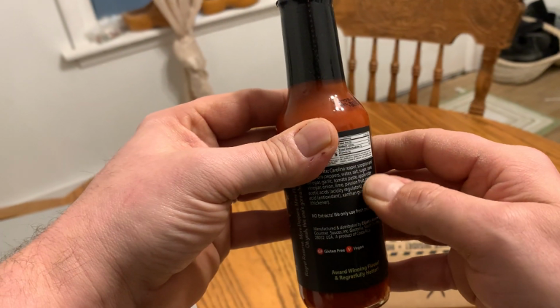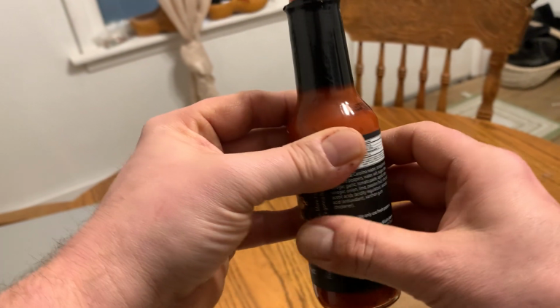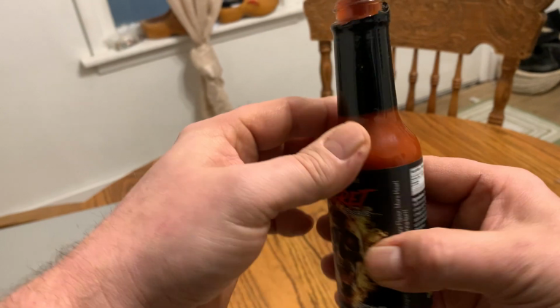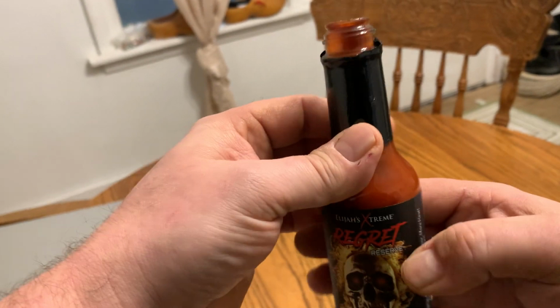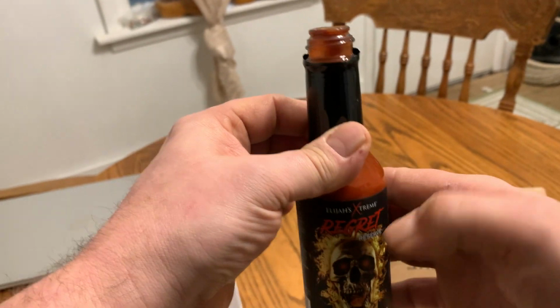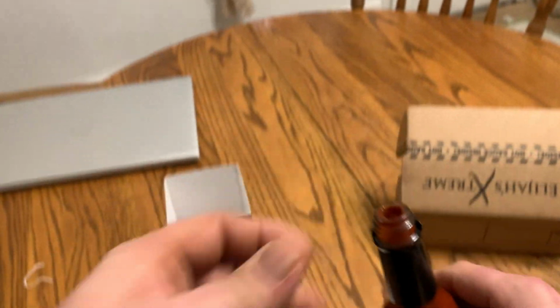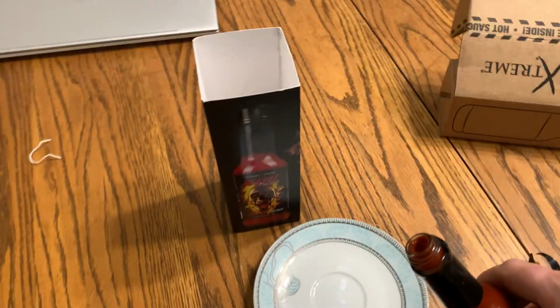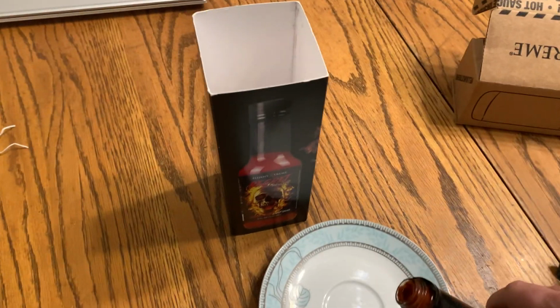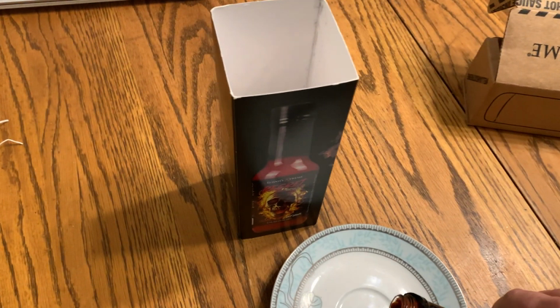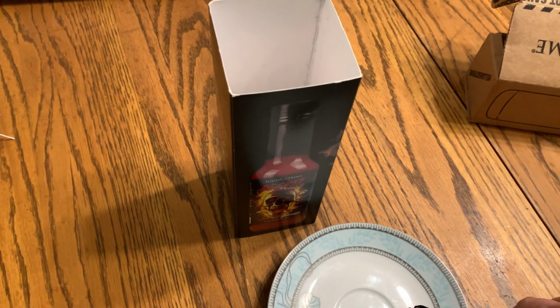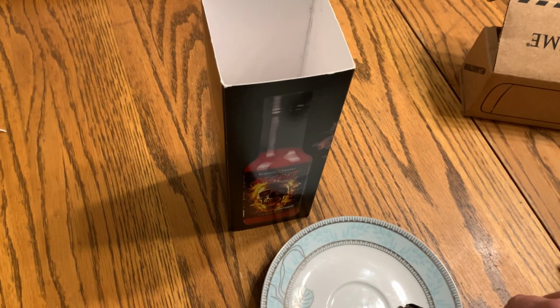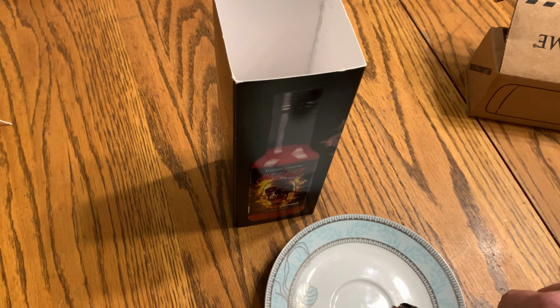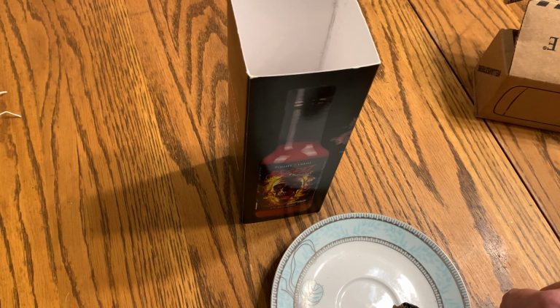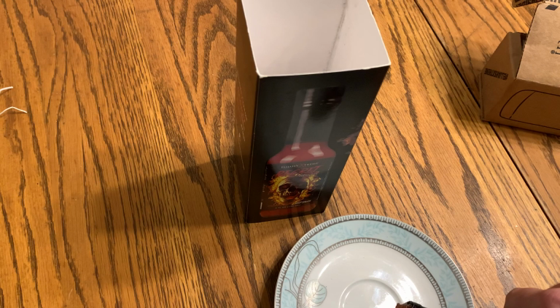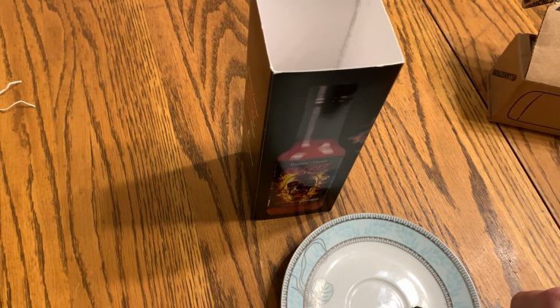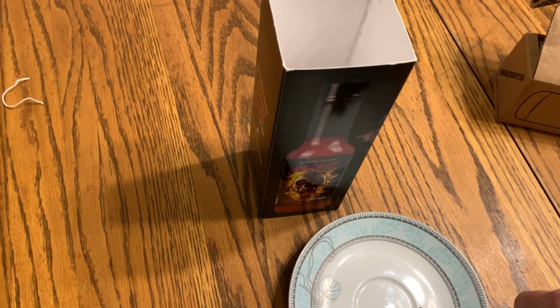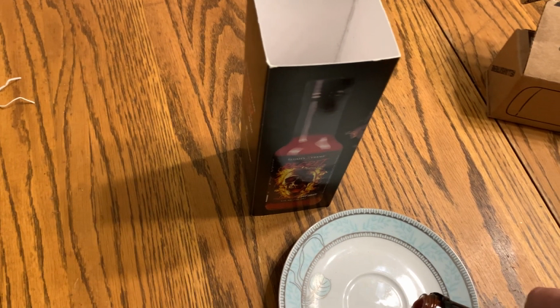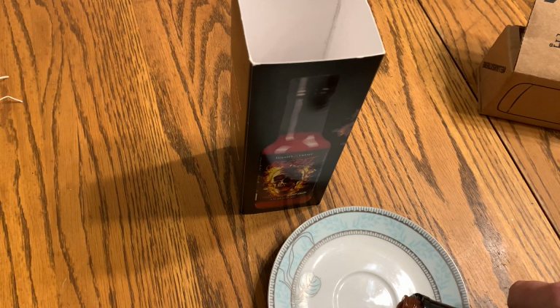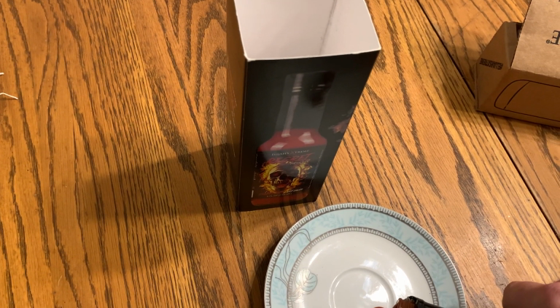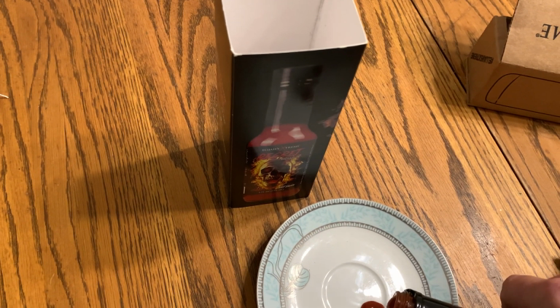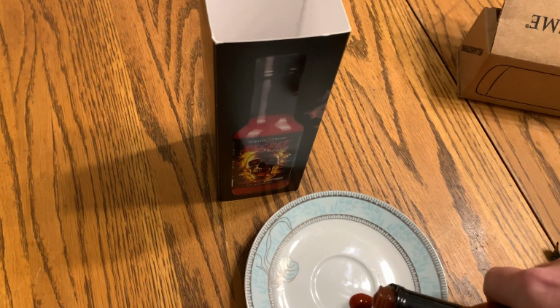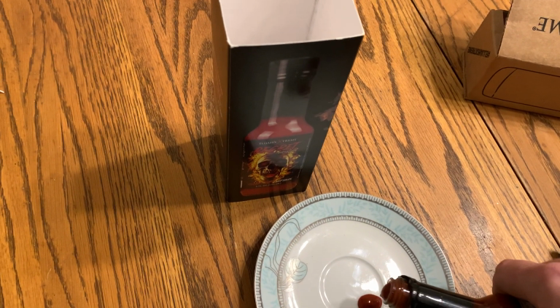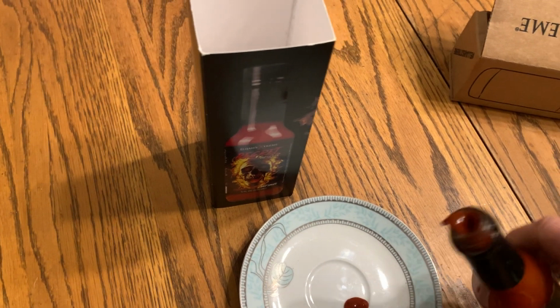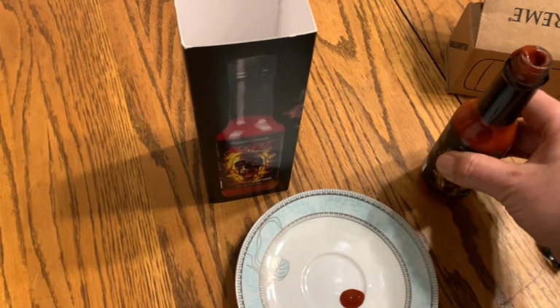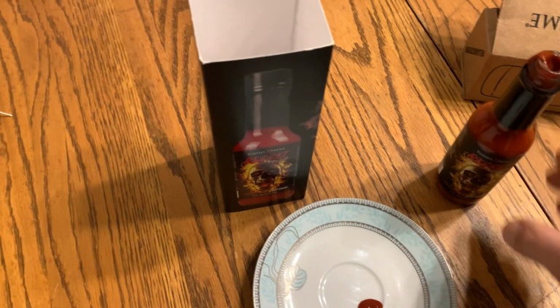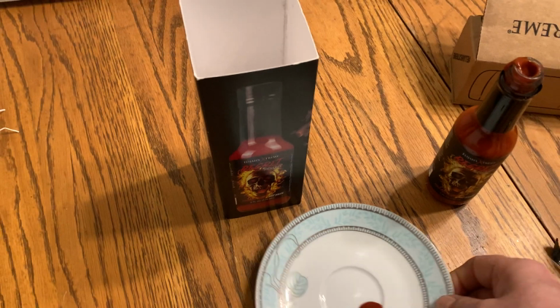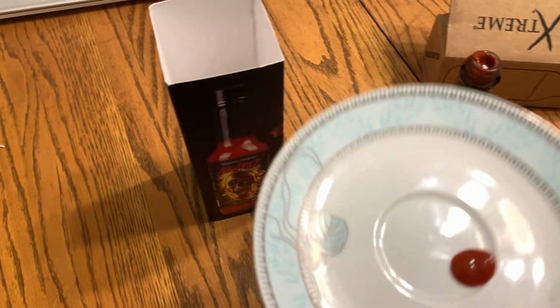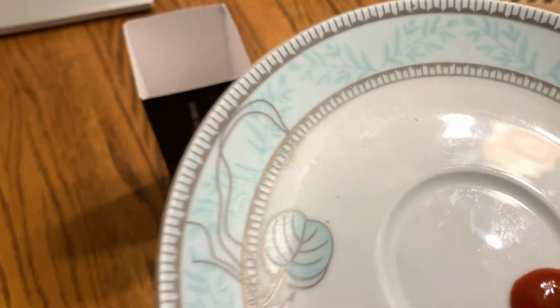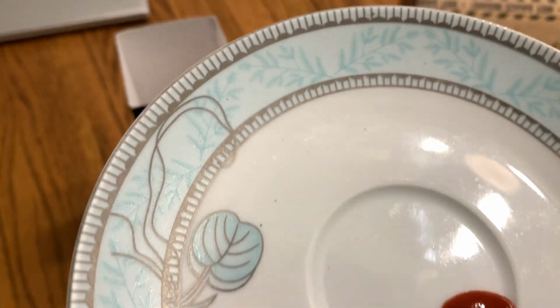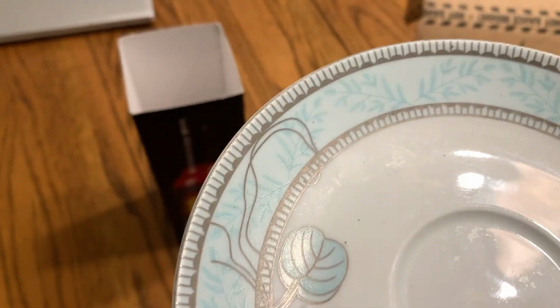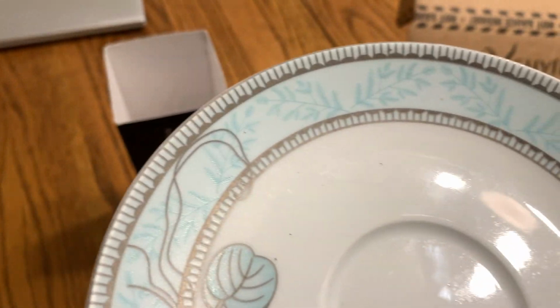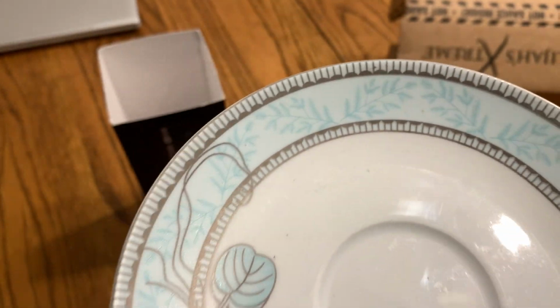It's really, really hot. I'll dump it out here to show you what it looks like. It's kind of medium thick, I guess. Kind of what it looks like there.